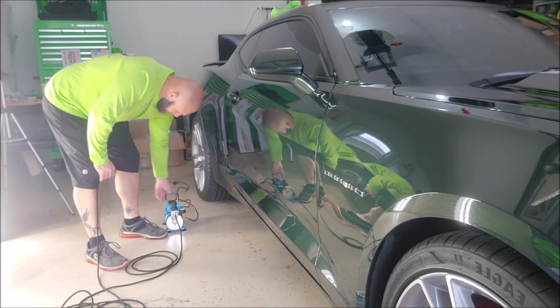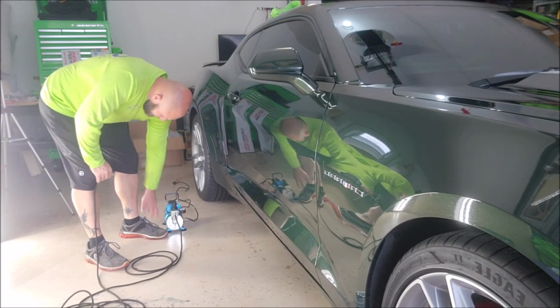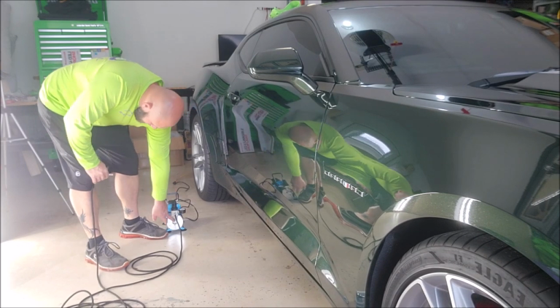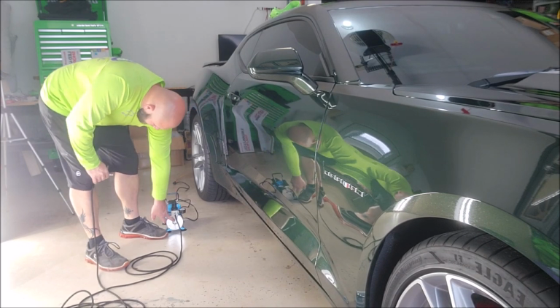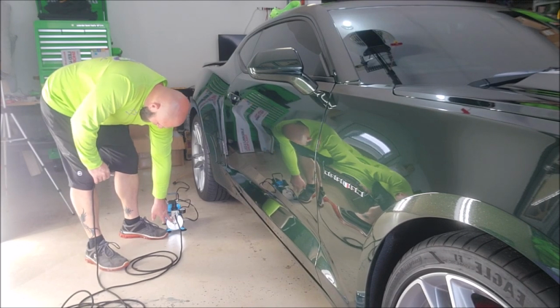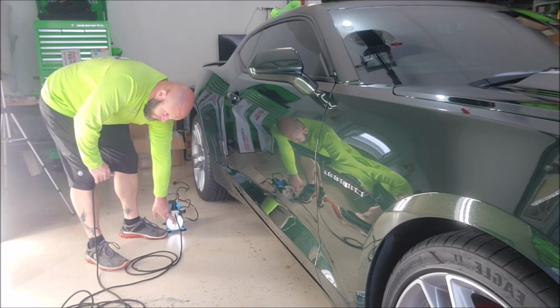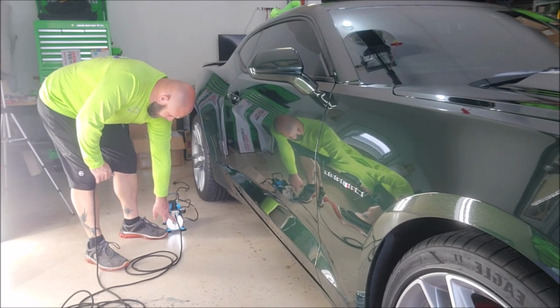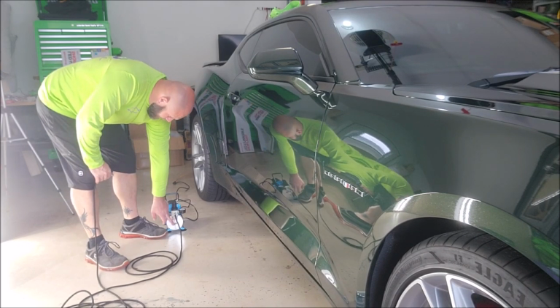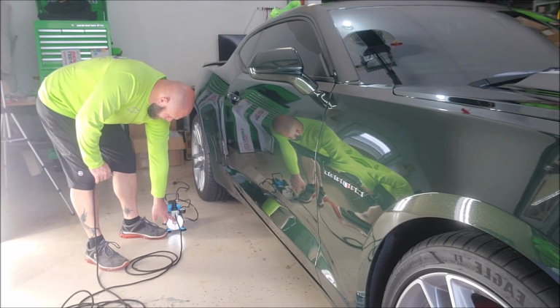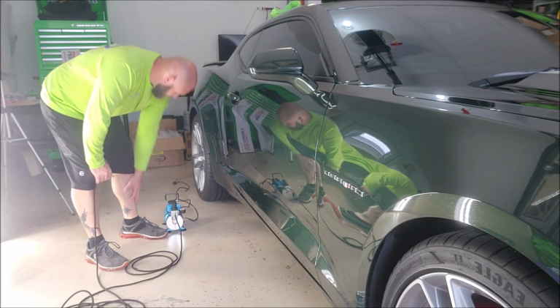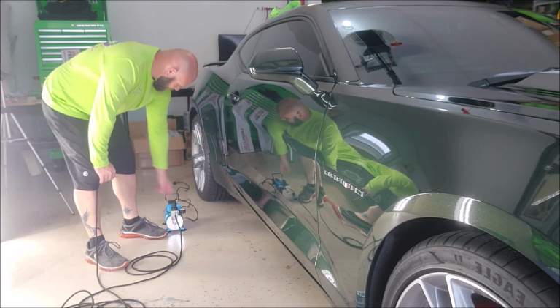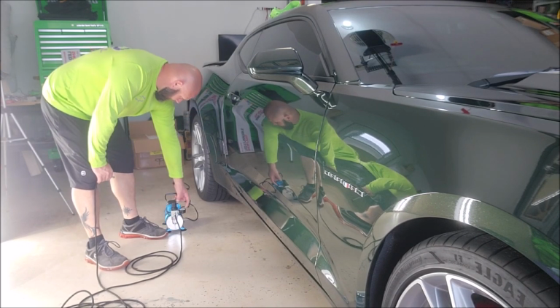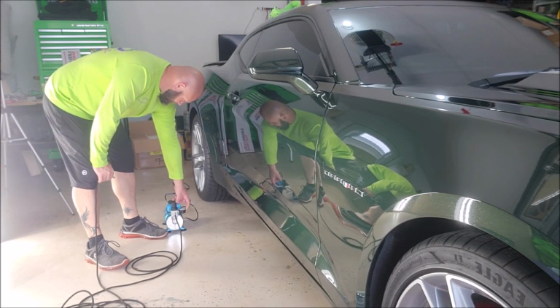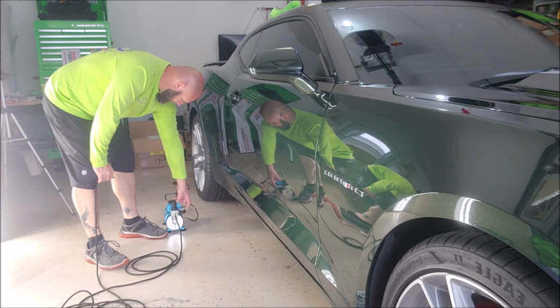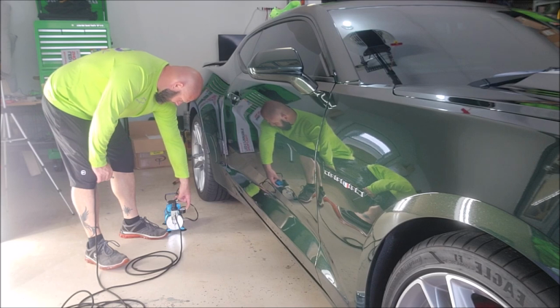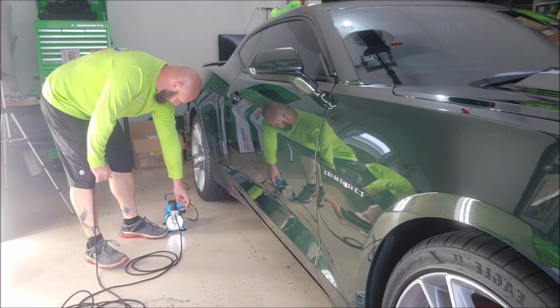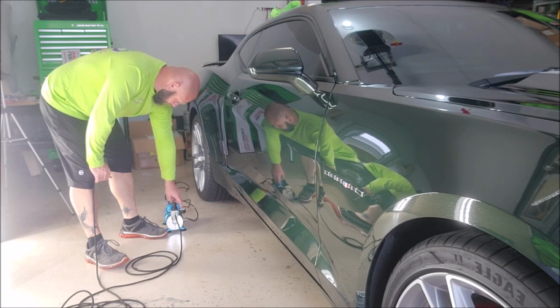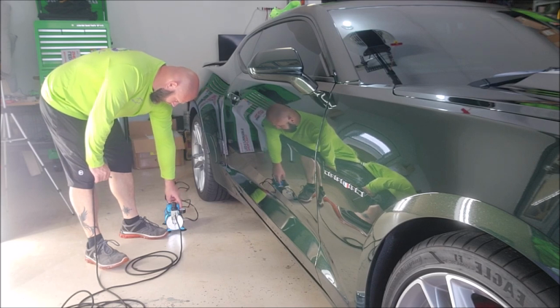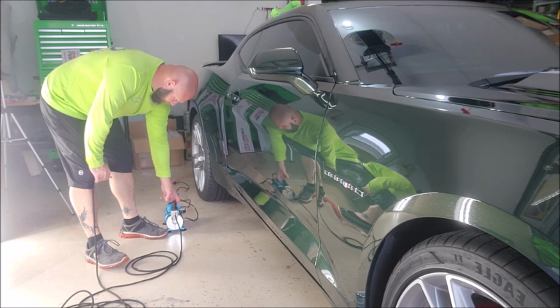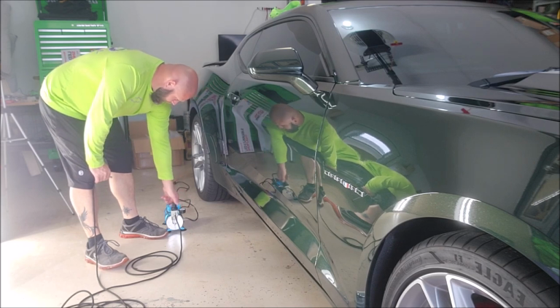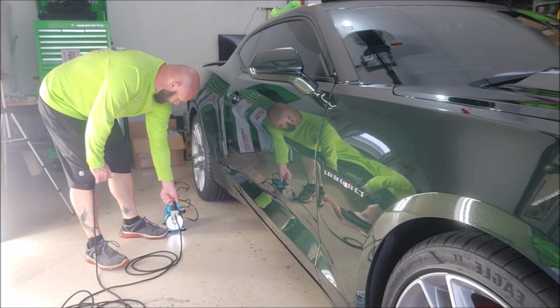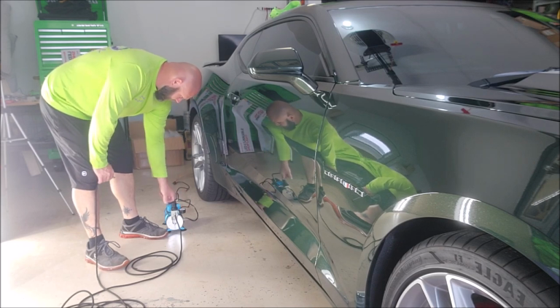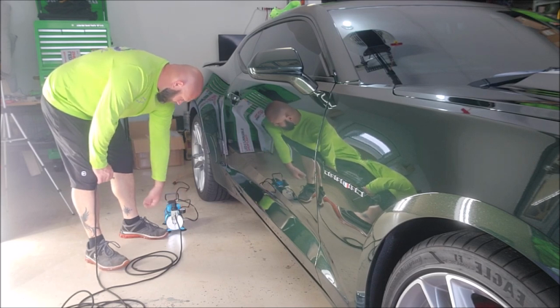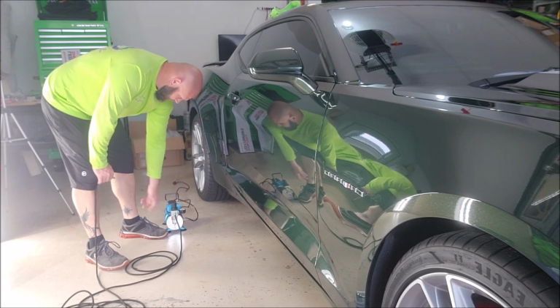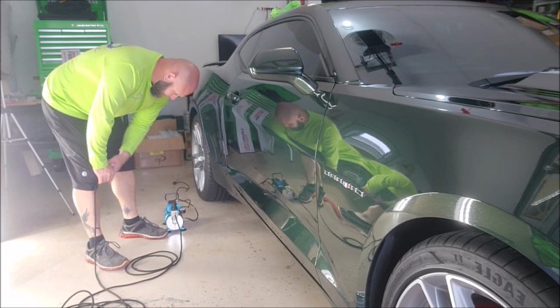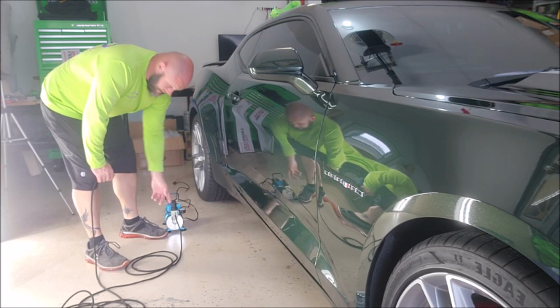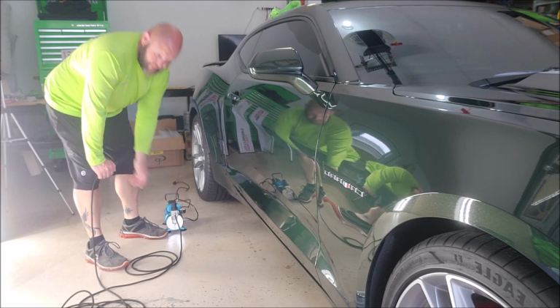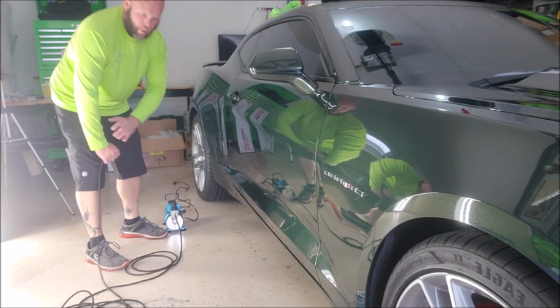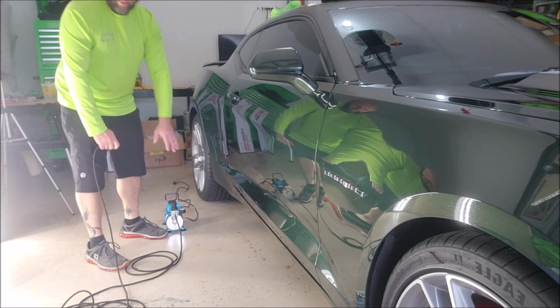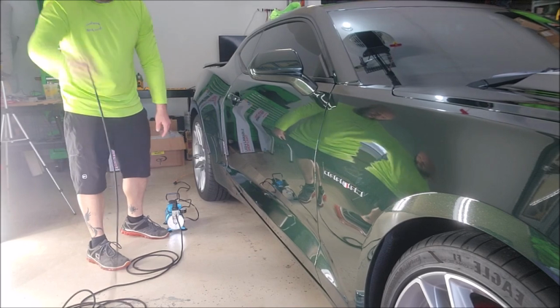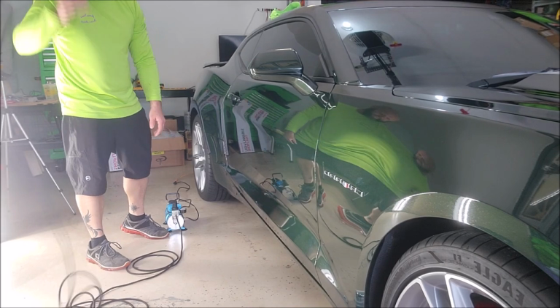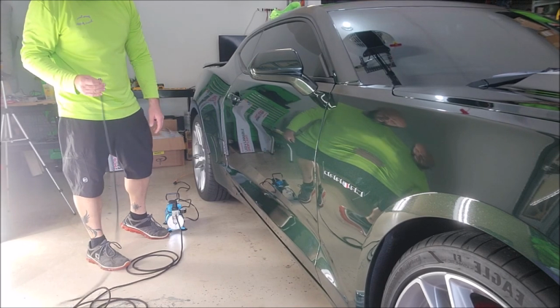It does have an inline filter and a gauge. This regulator doesn't seem to do much — it seems to only work at 60 PSI.